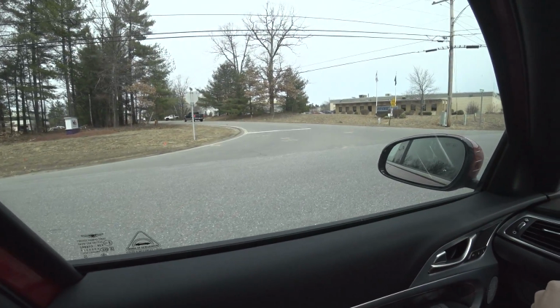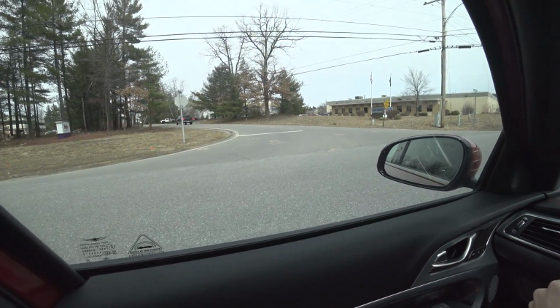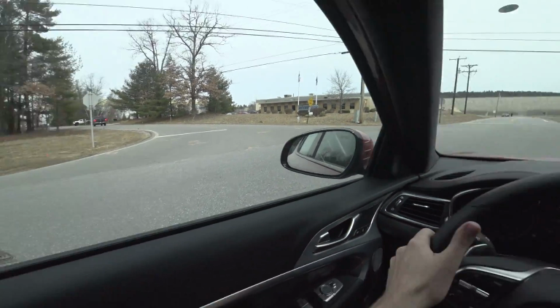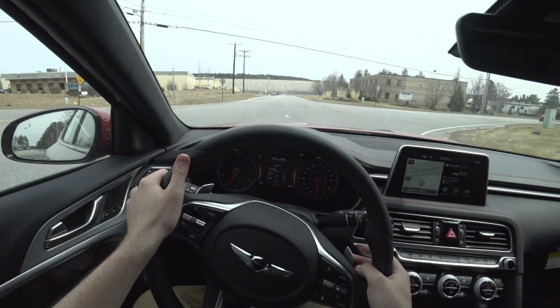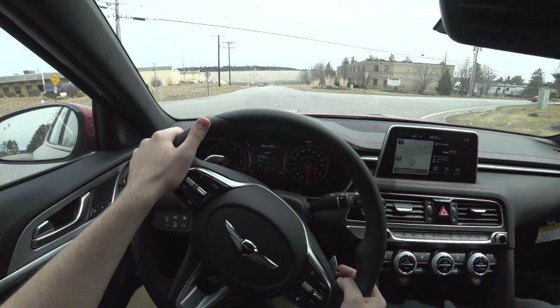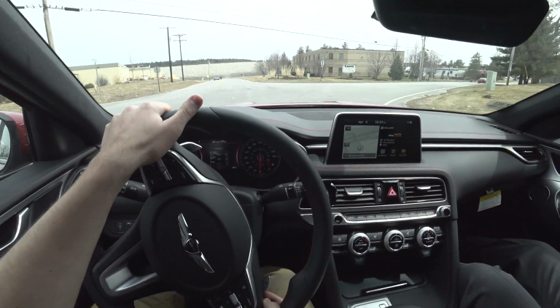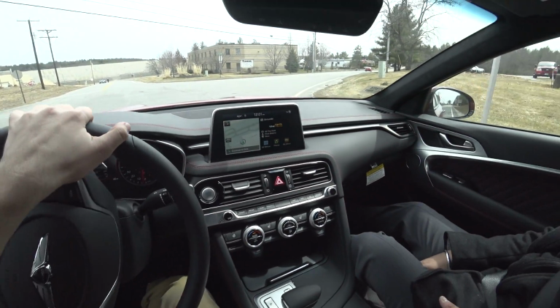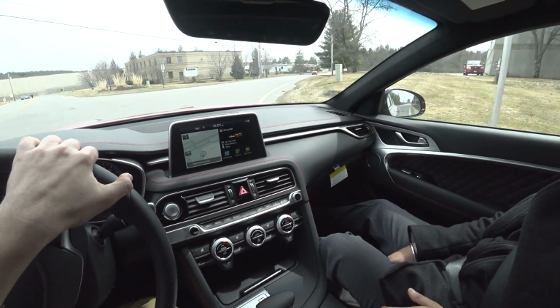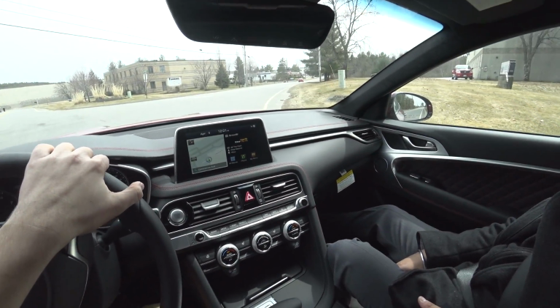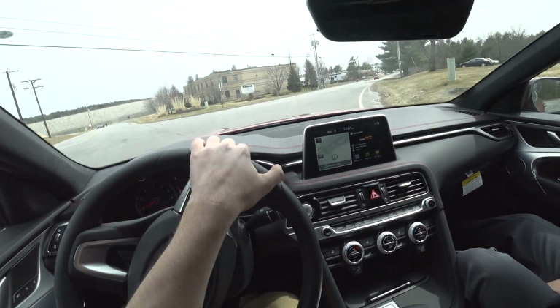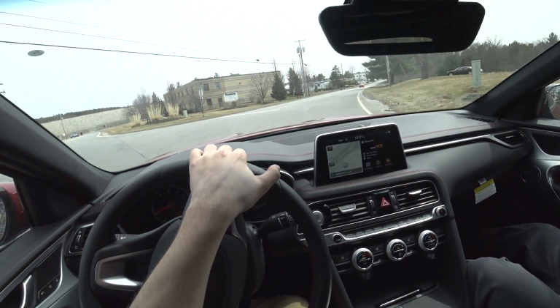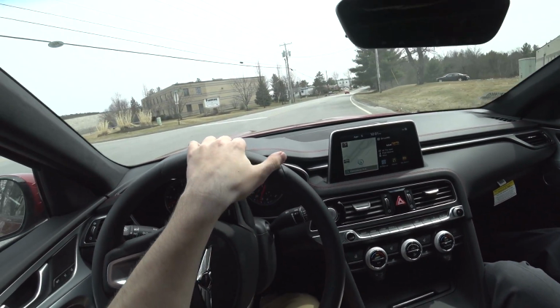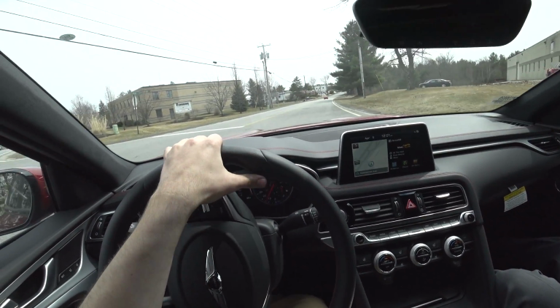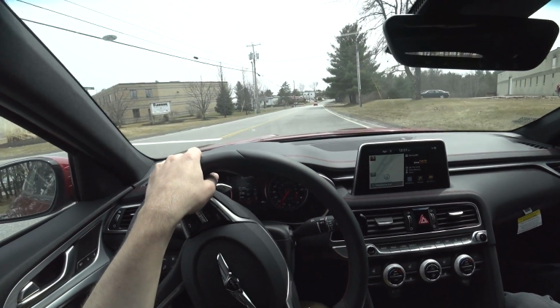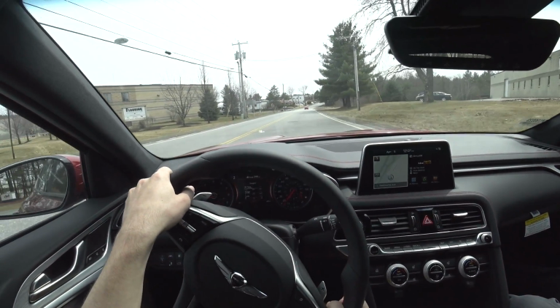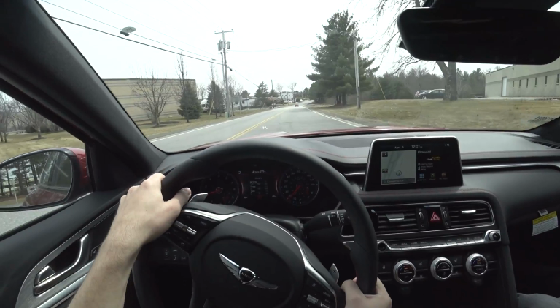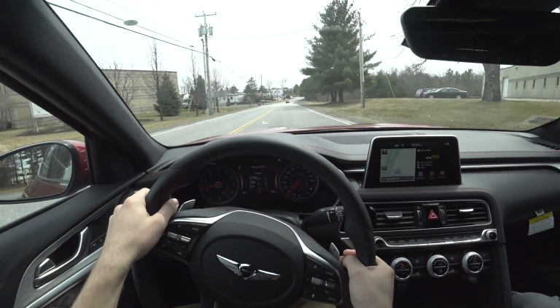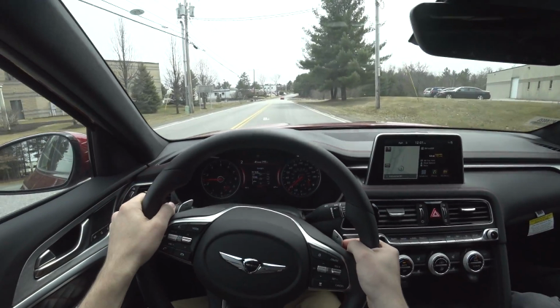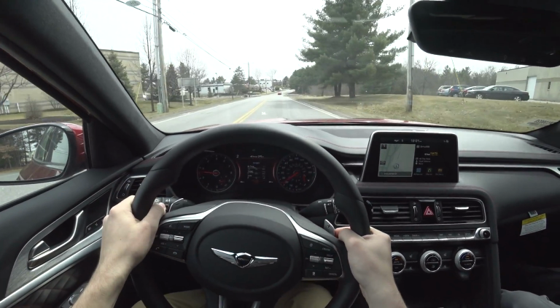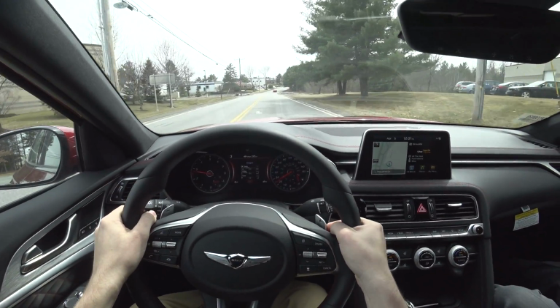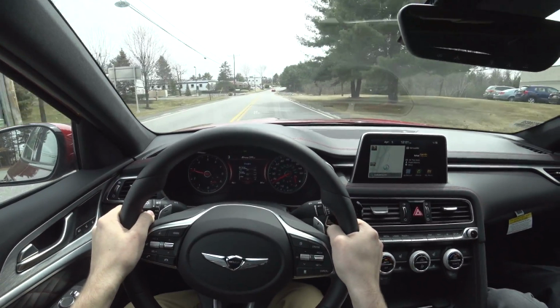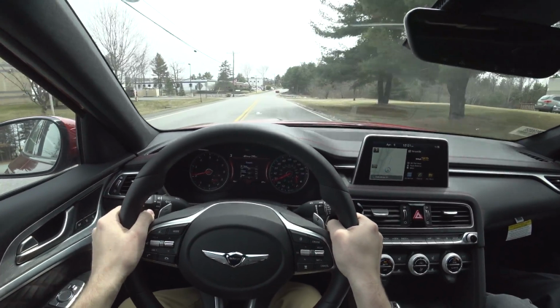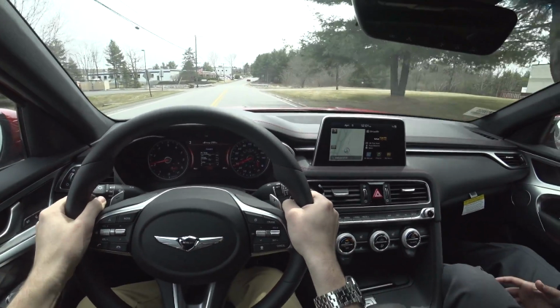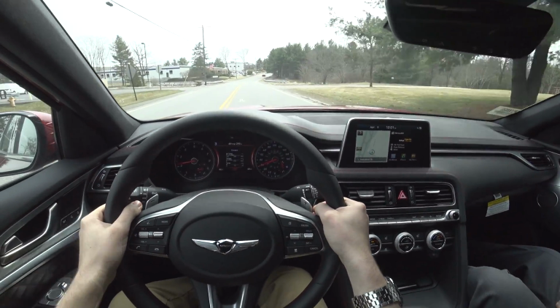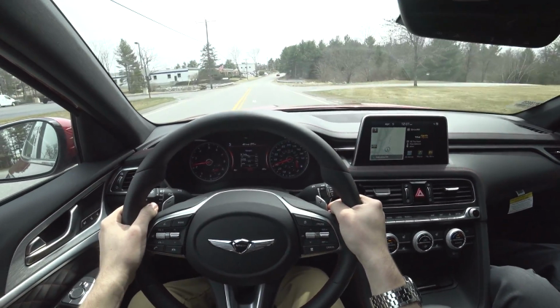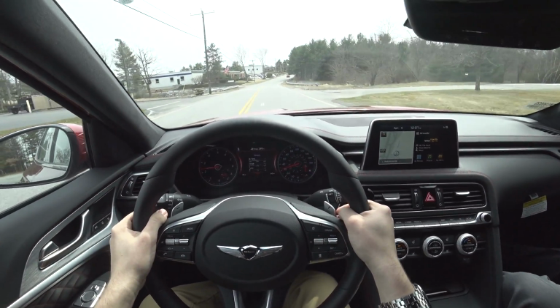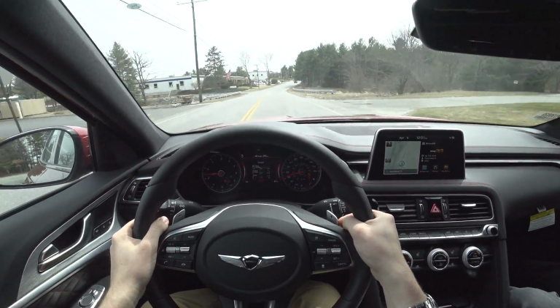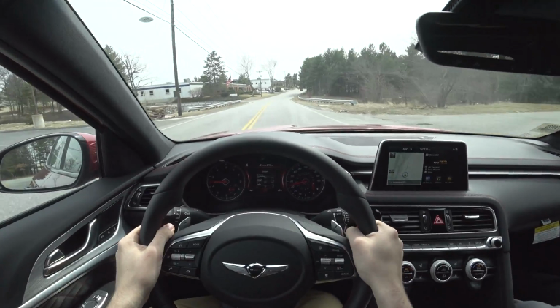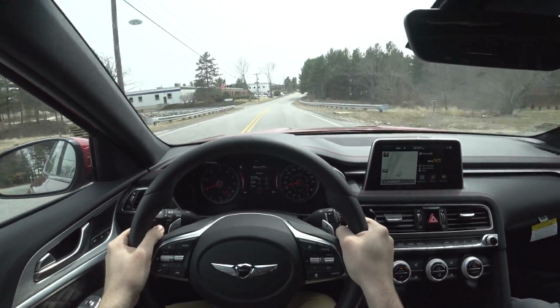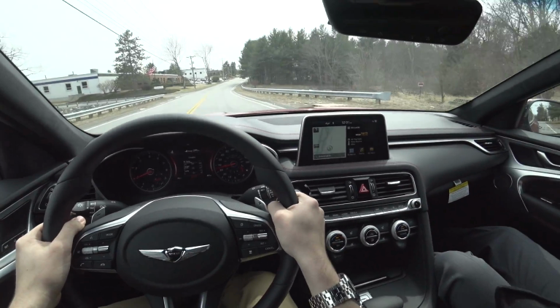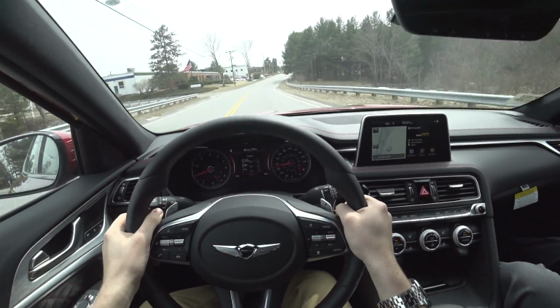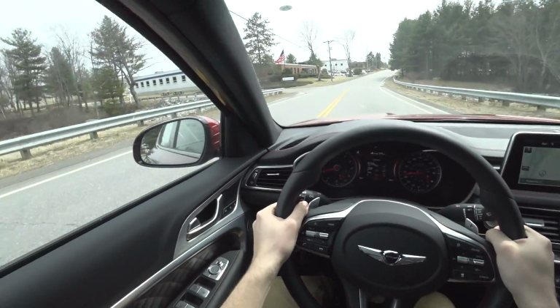Essentially, the G70 is a car full of surprises — that's pretty much what it is. It's usually mind-blowing because it won Luxury Car of the Year this year. When people come in wanting to see why it won, they are very, very surprised. Absolutely.